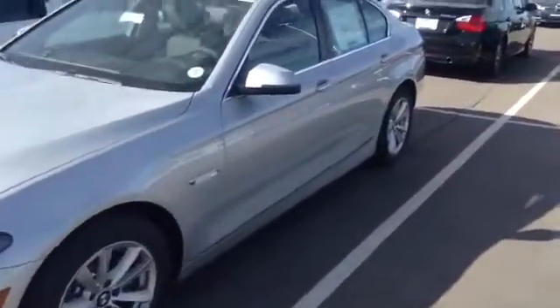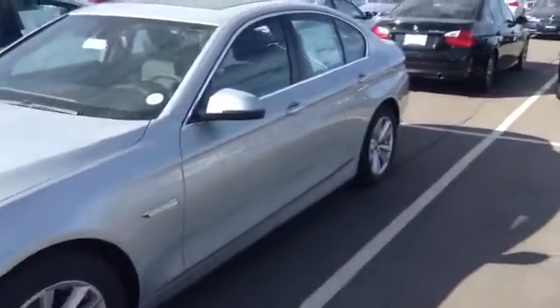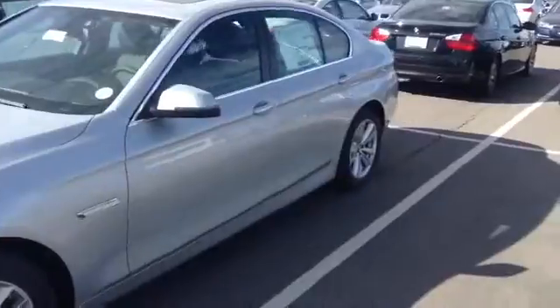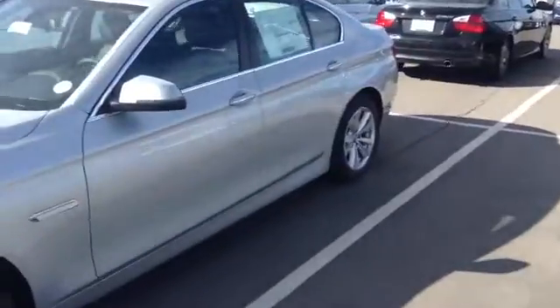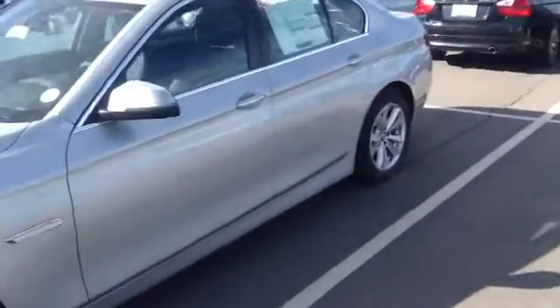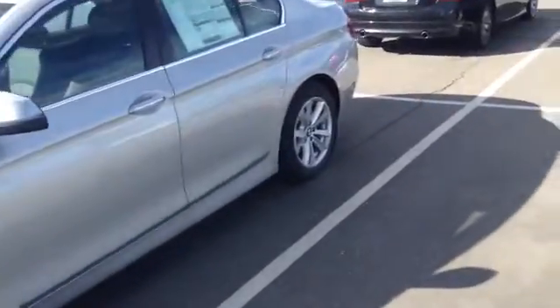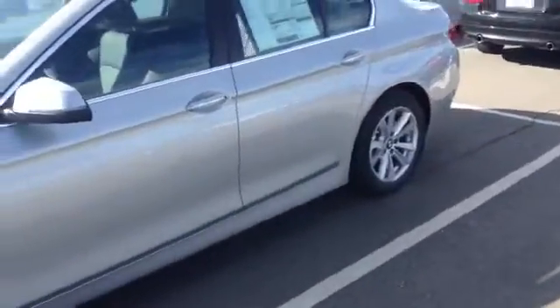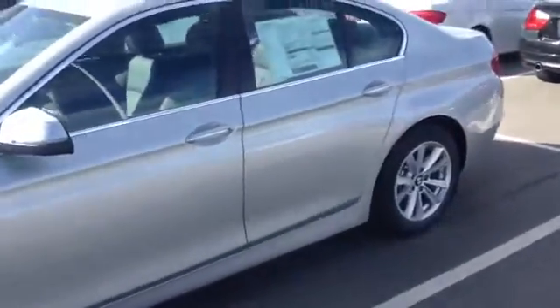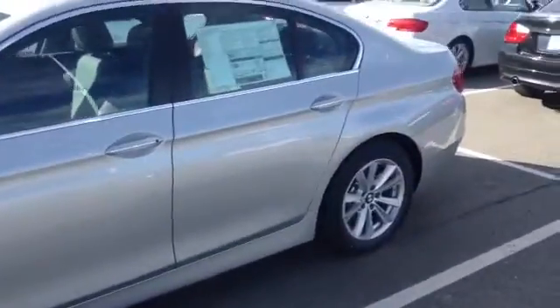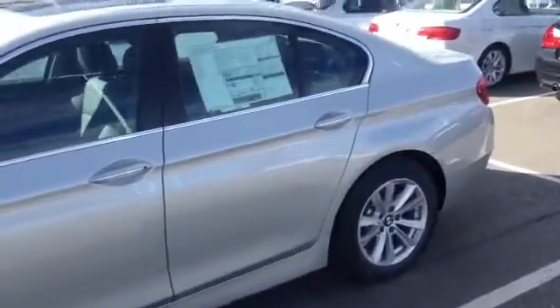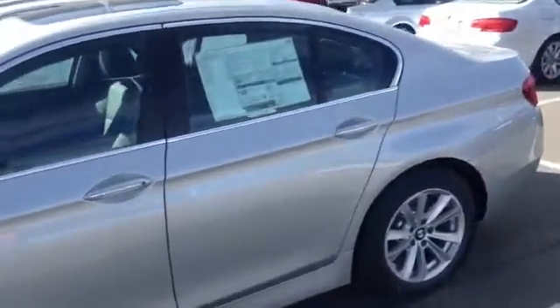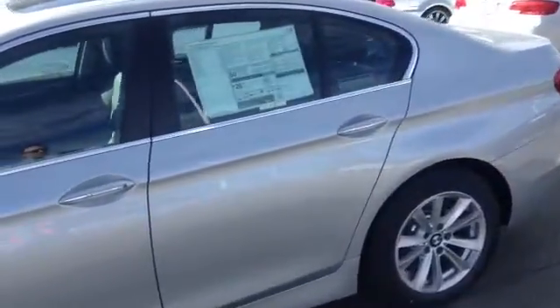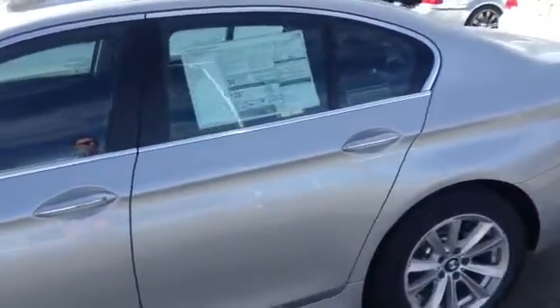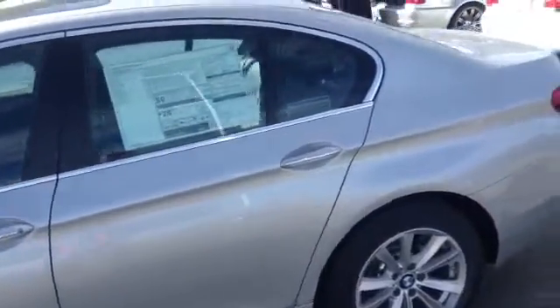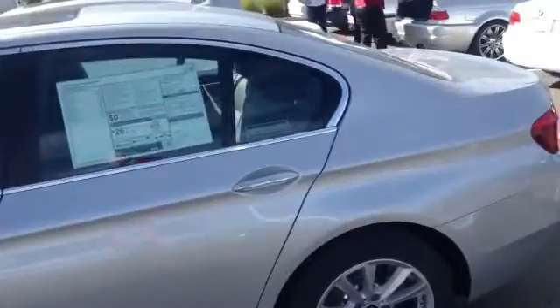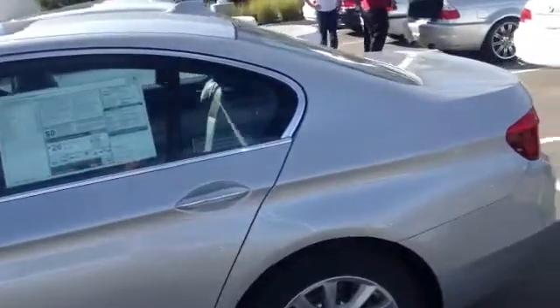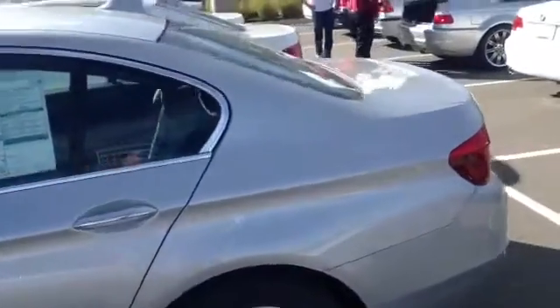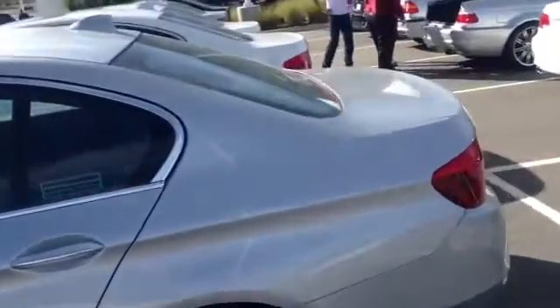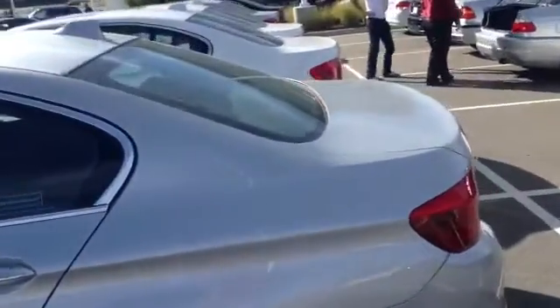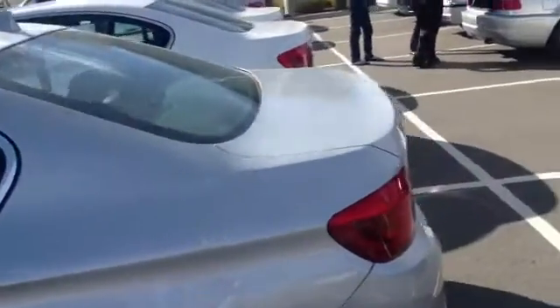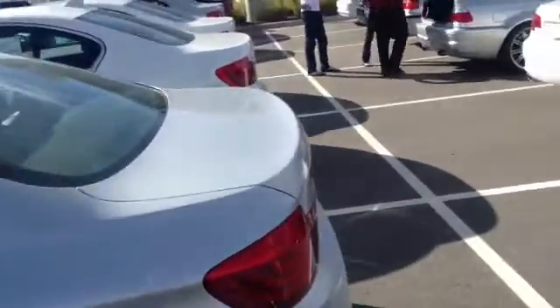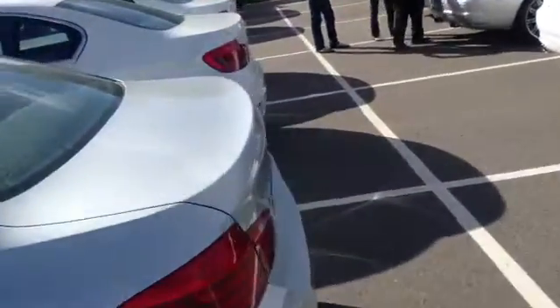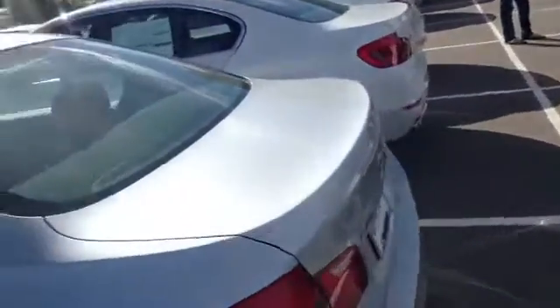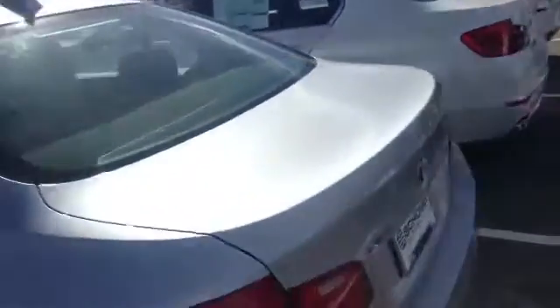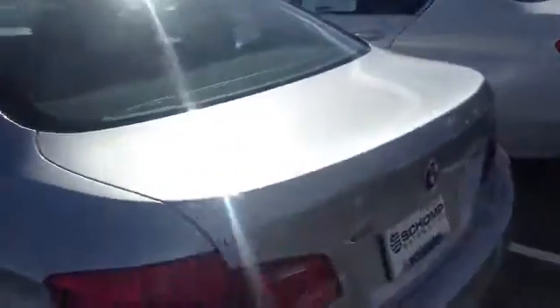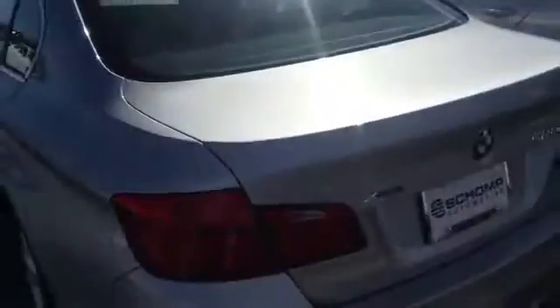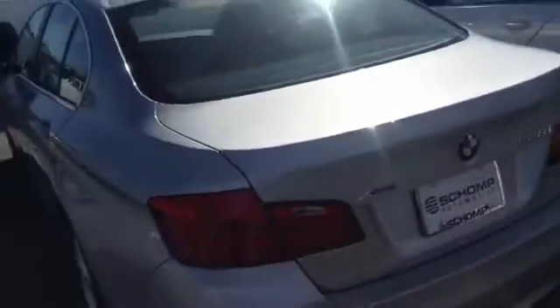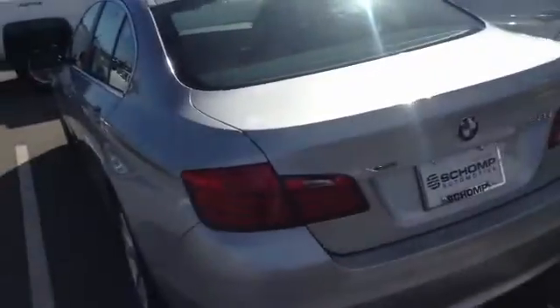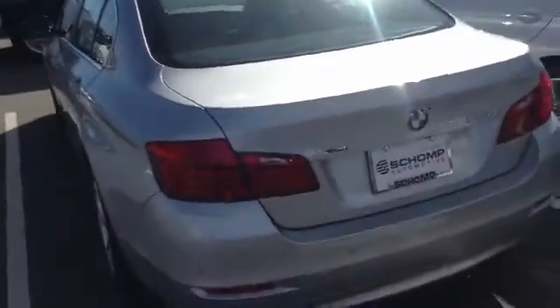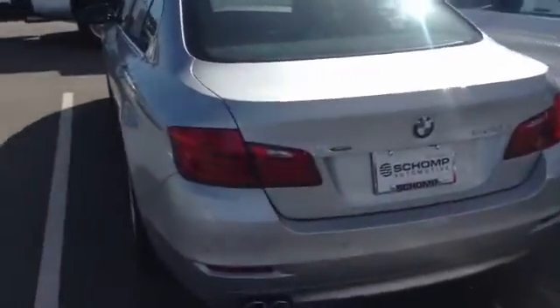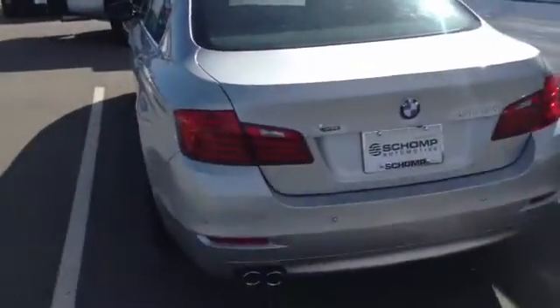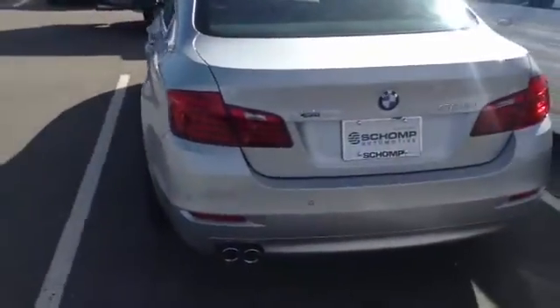This is a beautiful car, comes in a few different engine sizes. You can do a 28 or a 35, or also a diesel version in the 35 engine size. So tons of options to choose from.